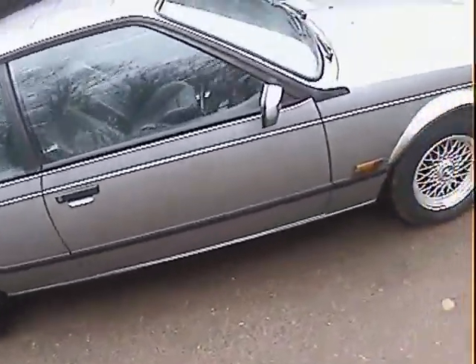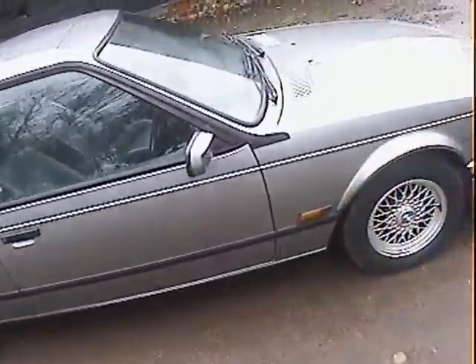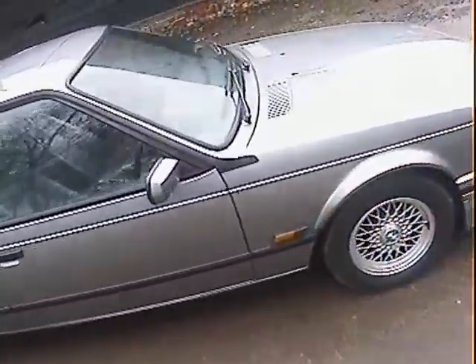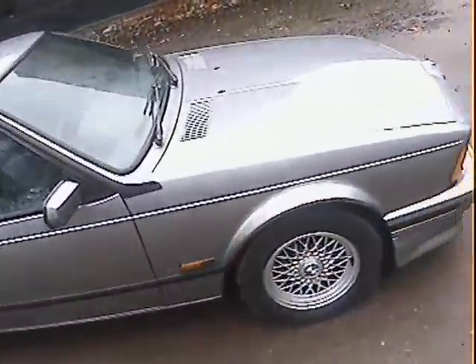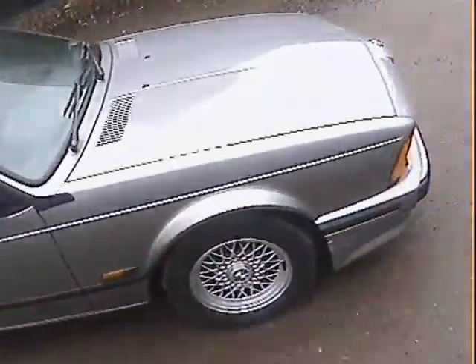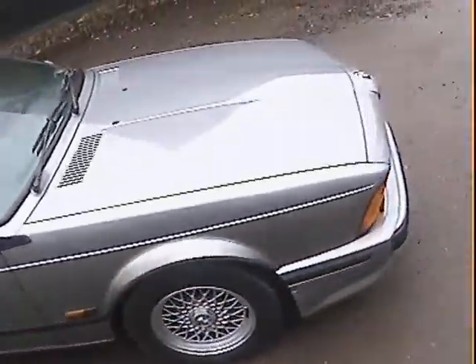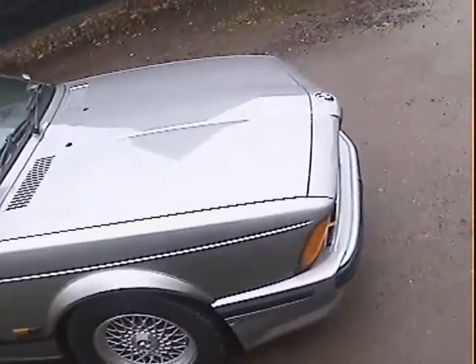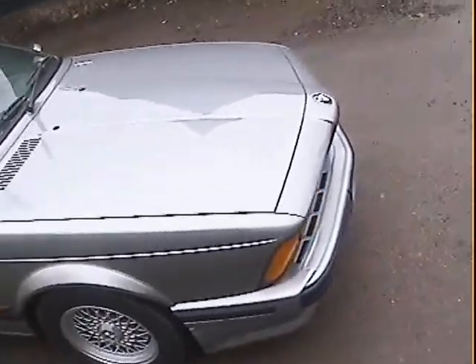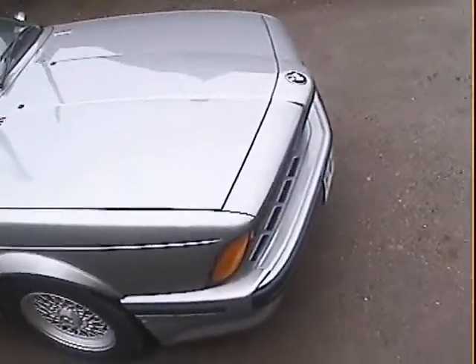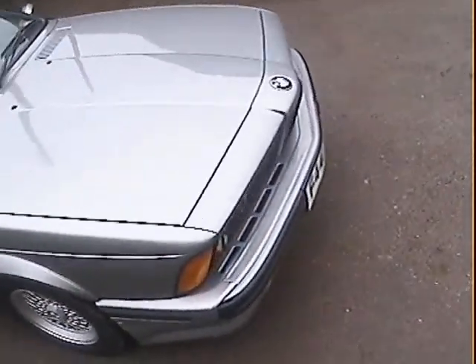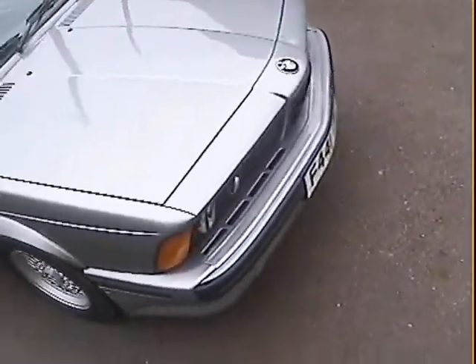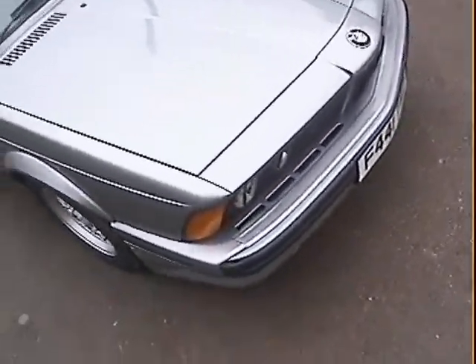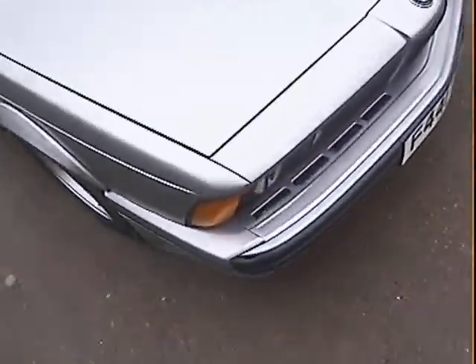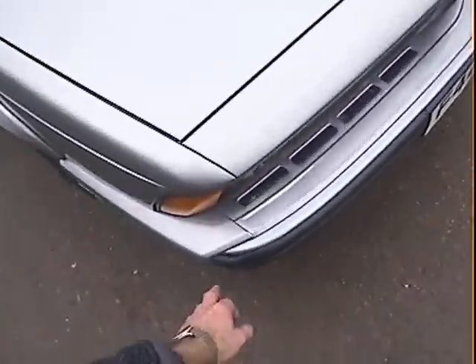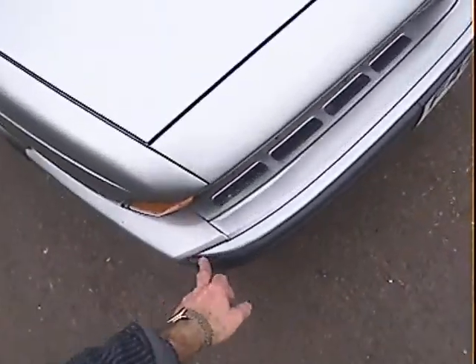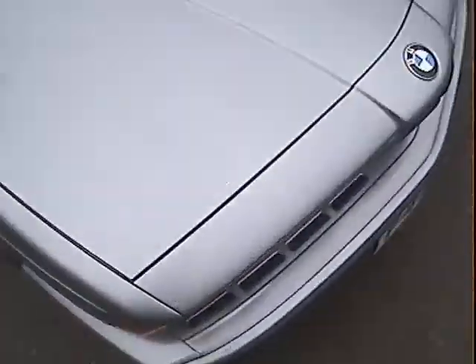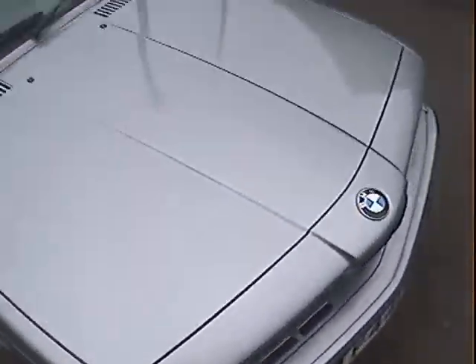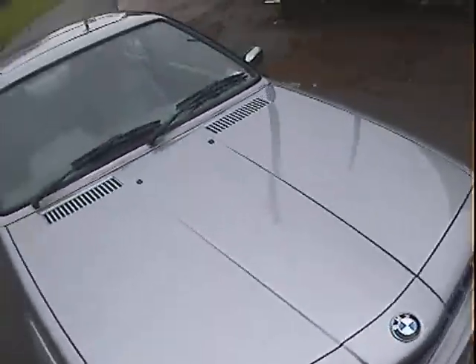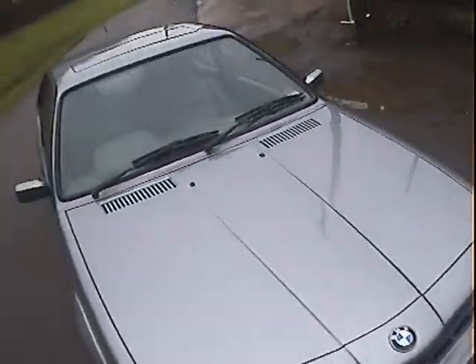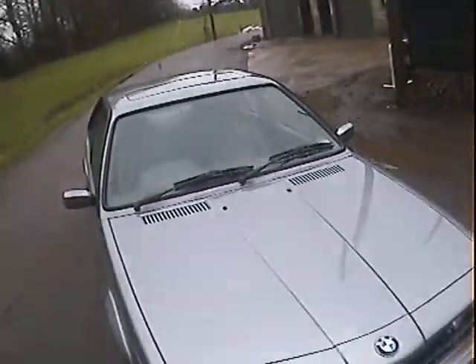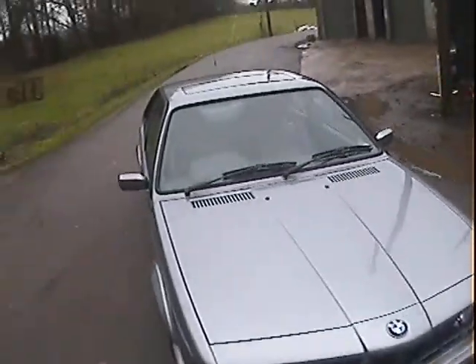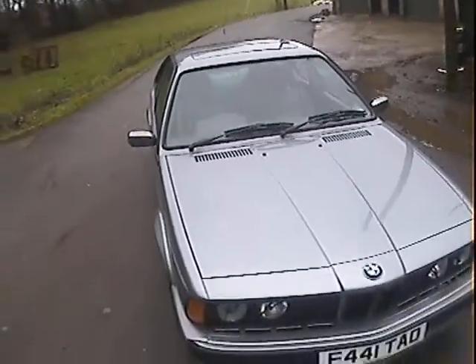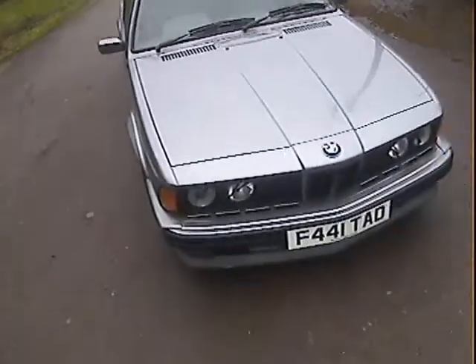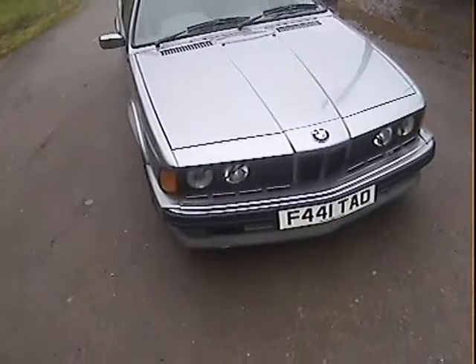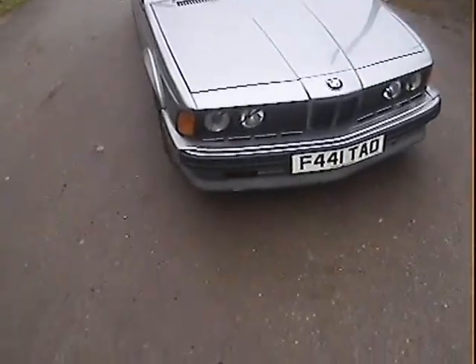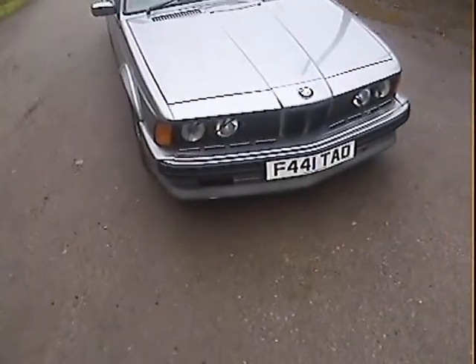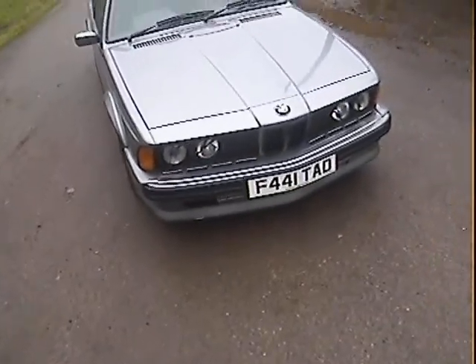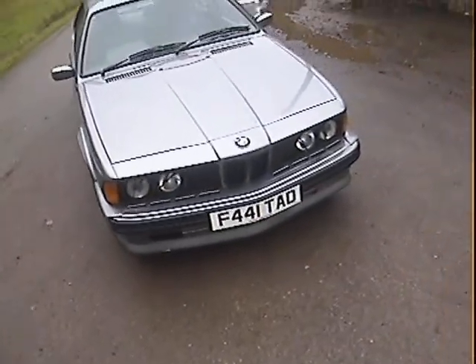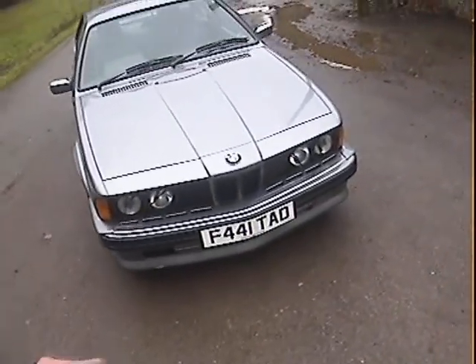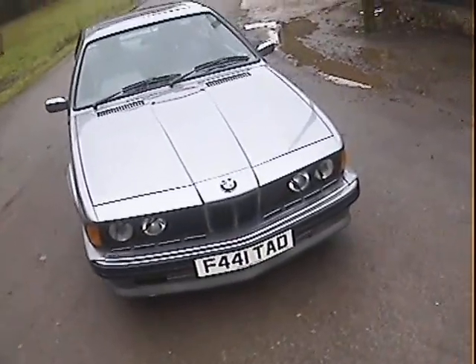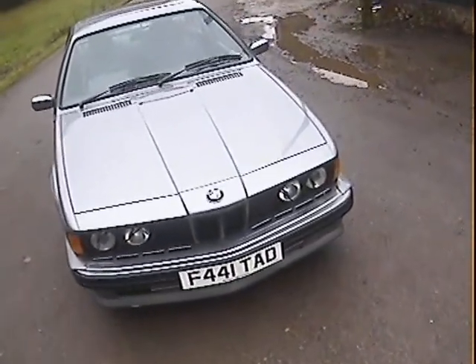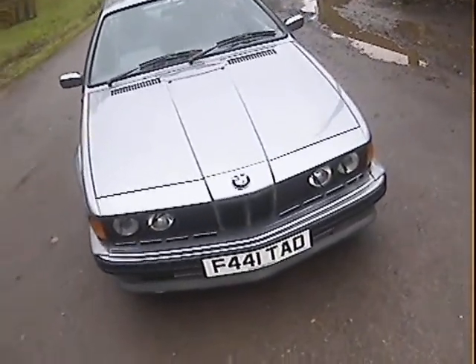Bodily it looks in really, really nice condition actually. We'll just go round it and pick out some of the good bits and bad bits on it, but overall it's a very, very smart looking car for one of these at this sort of age now.